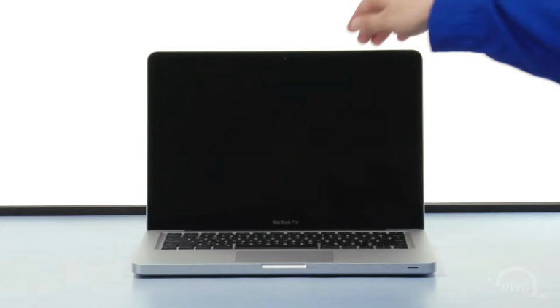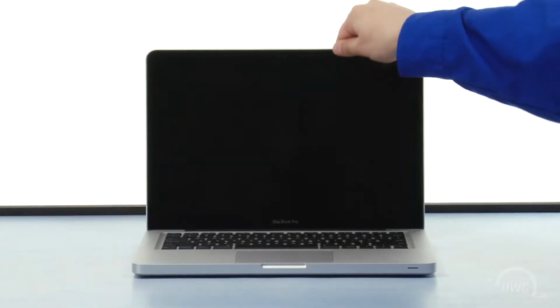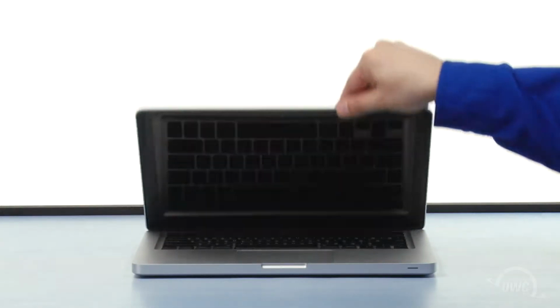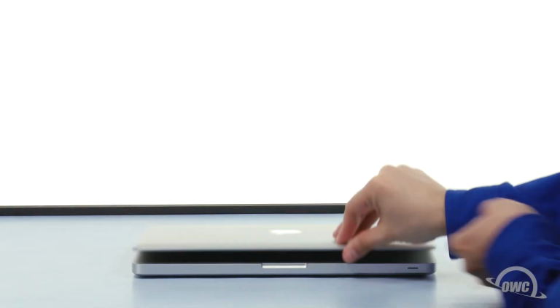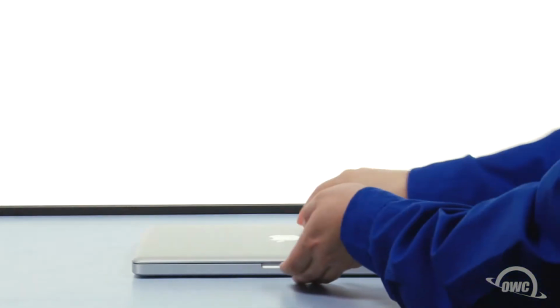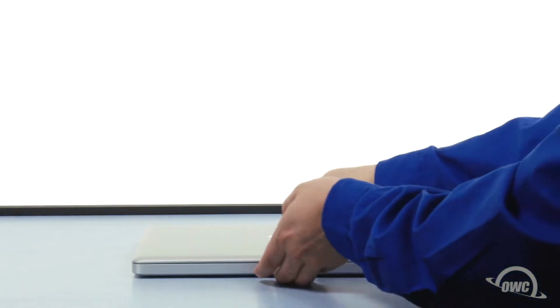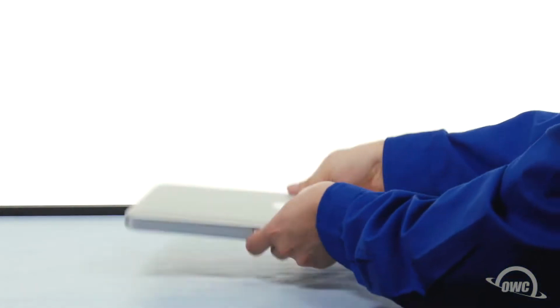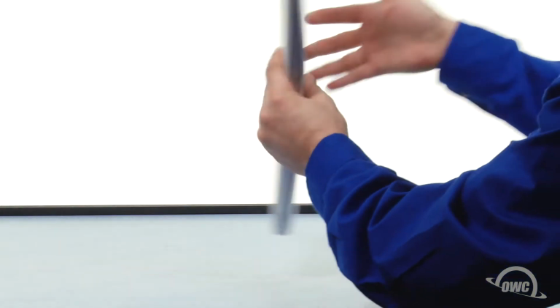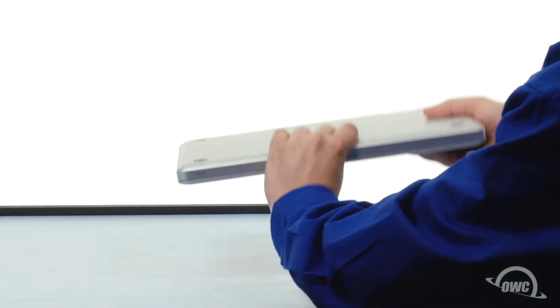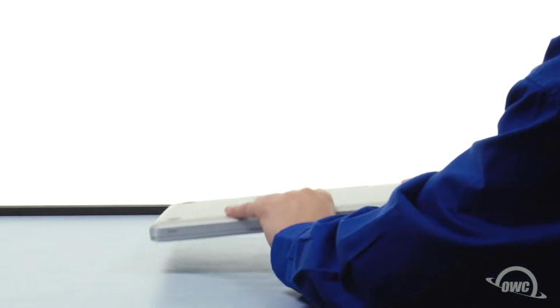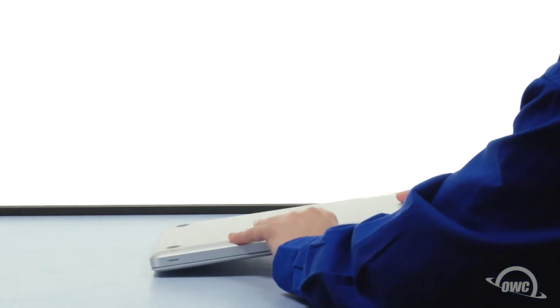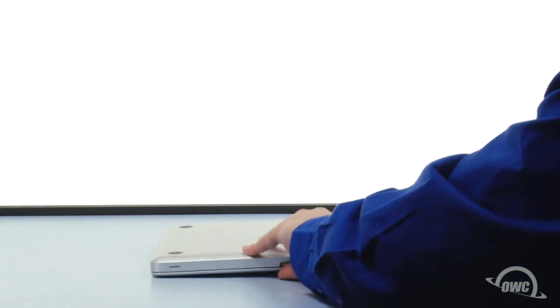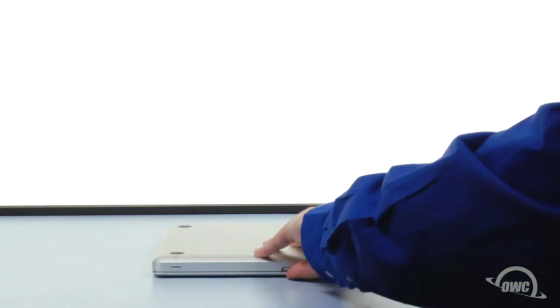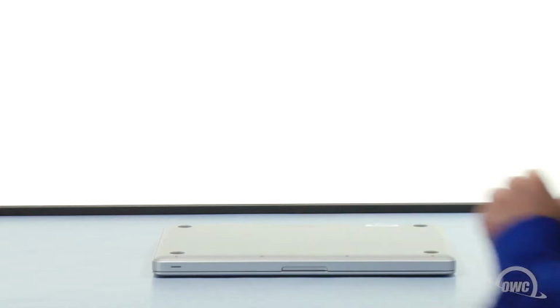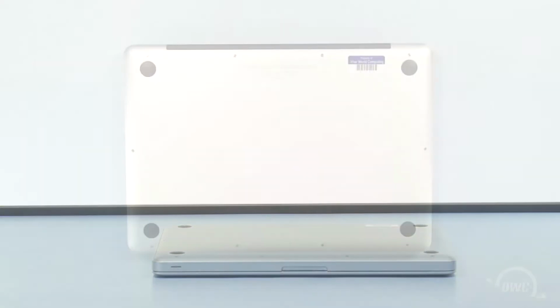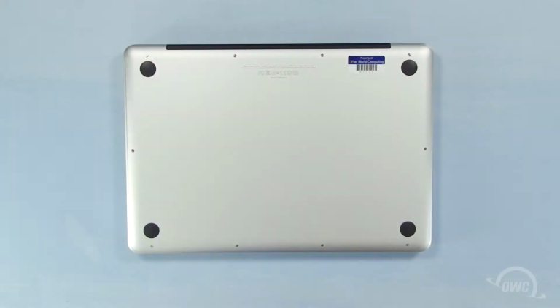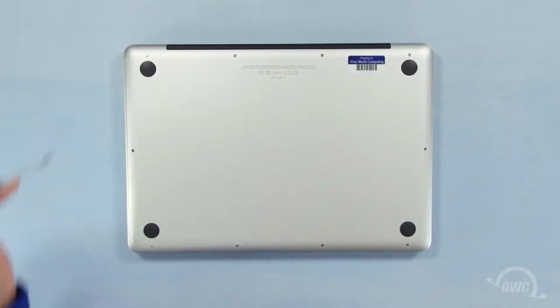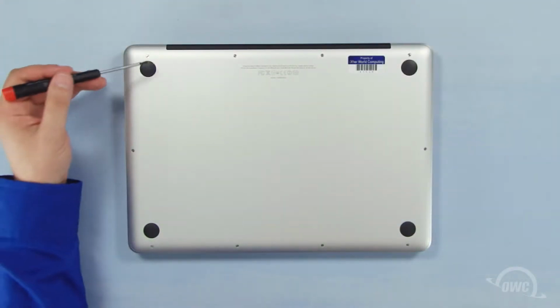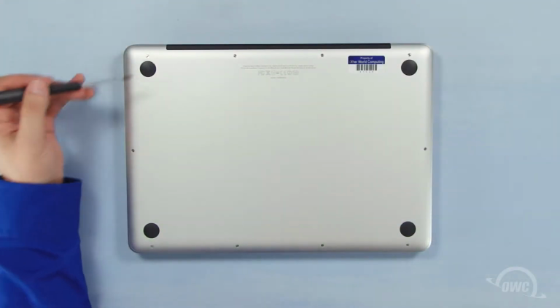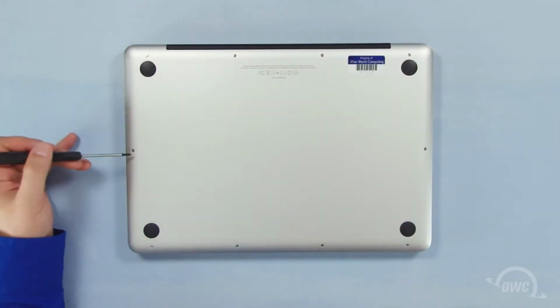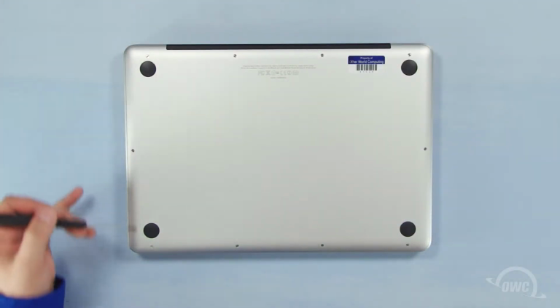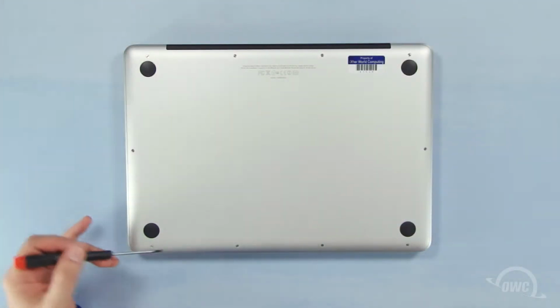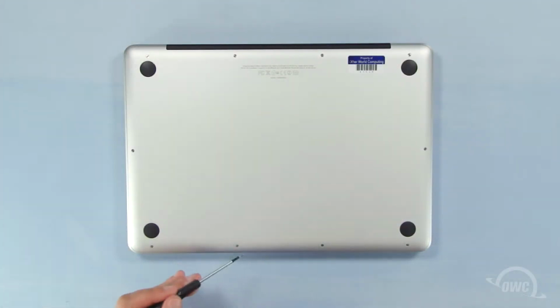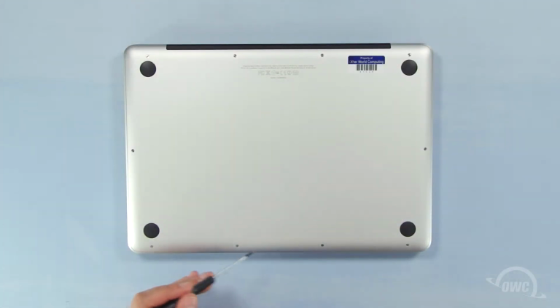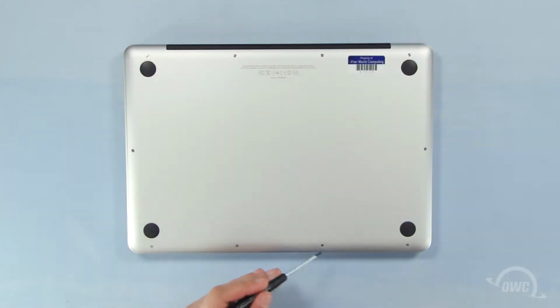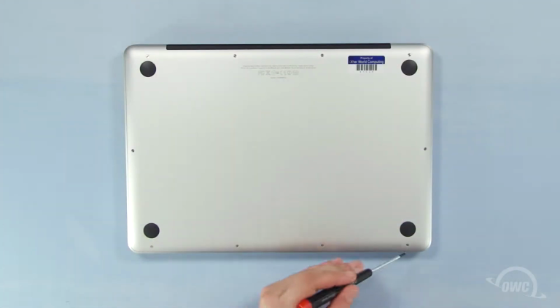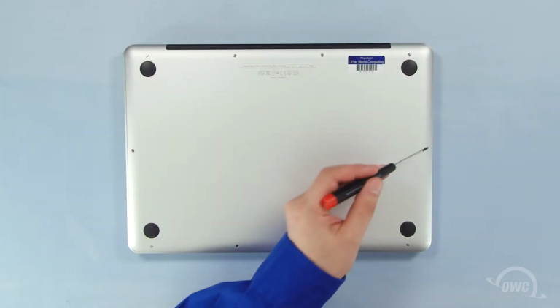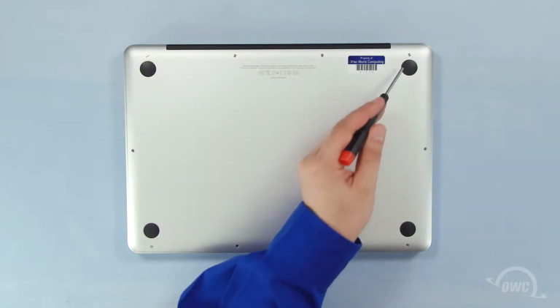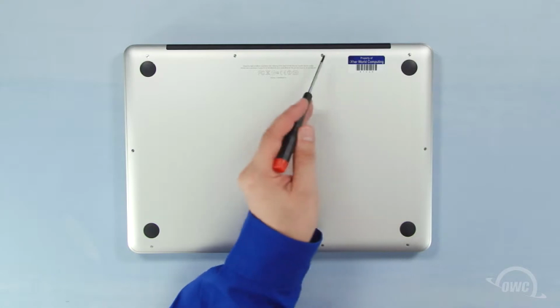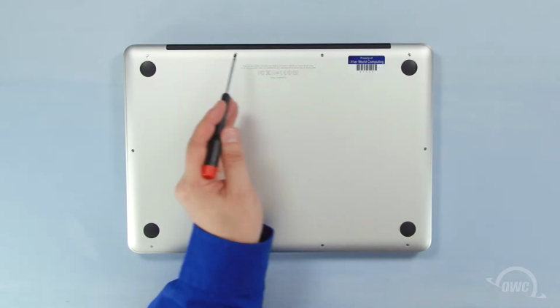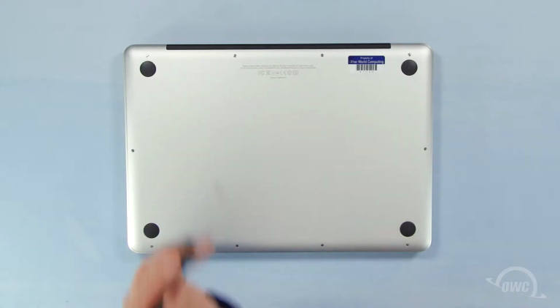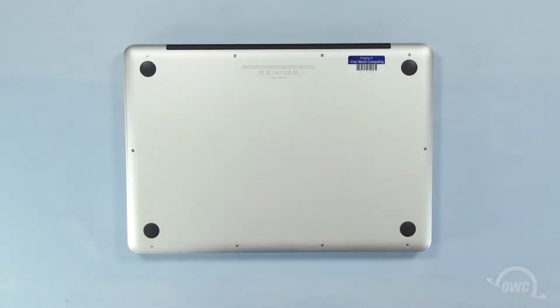The first step is to close the MacBook Pro and flip it over. On the bottom are 10 Phillips screws. The three in the upper right are longer than the others, so remove those first.